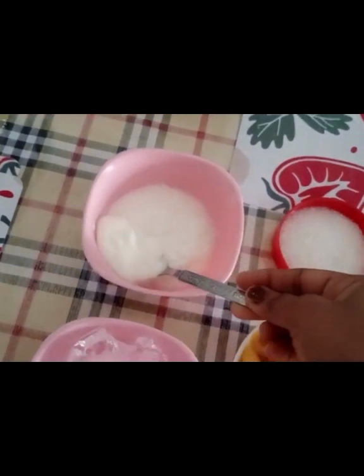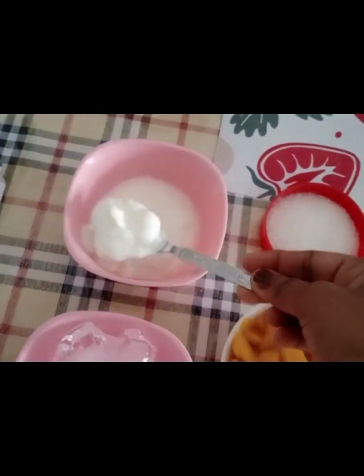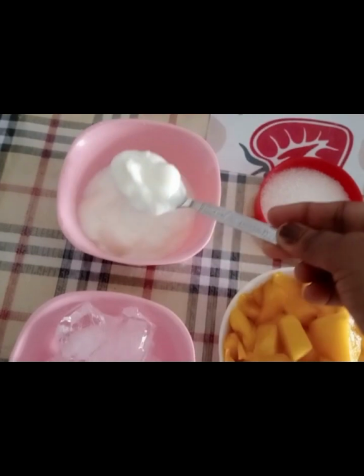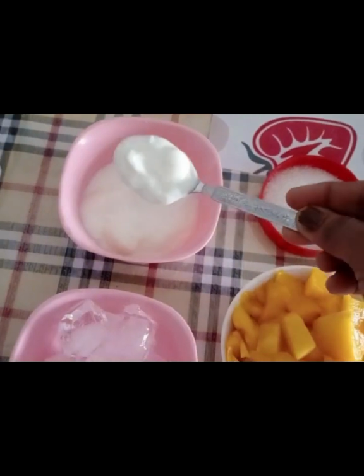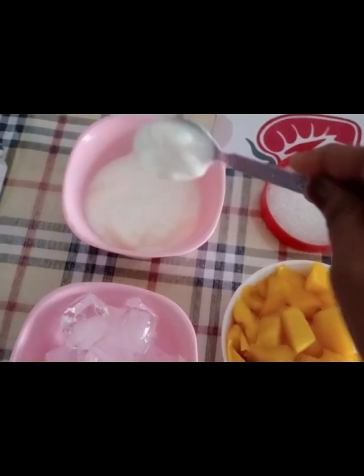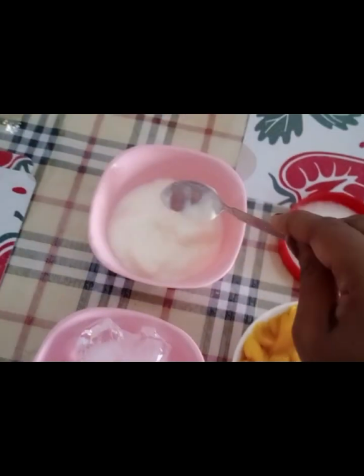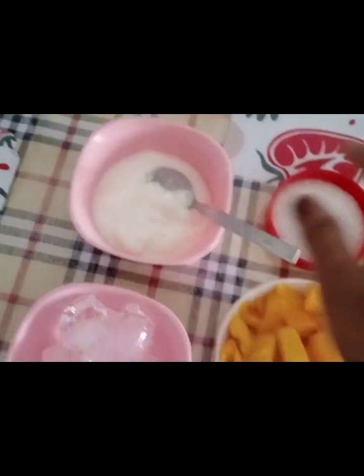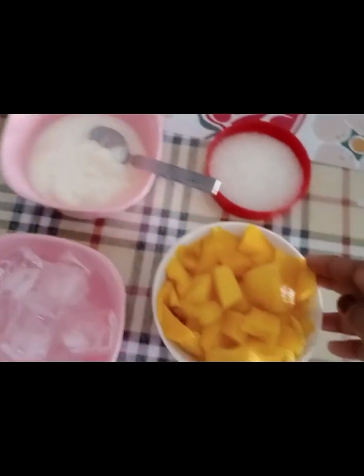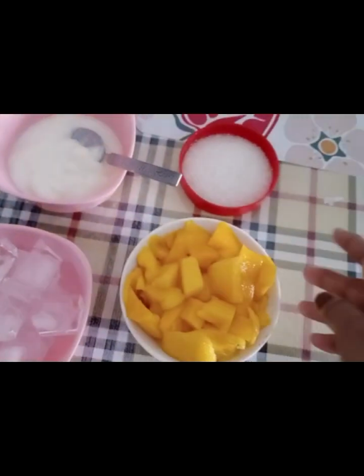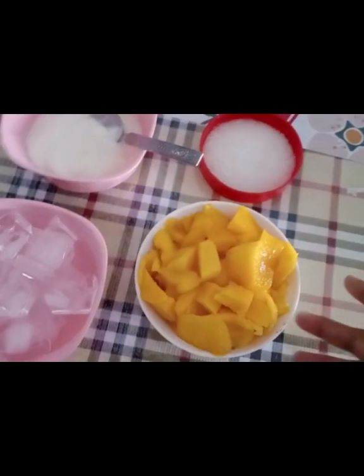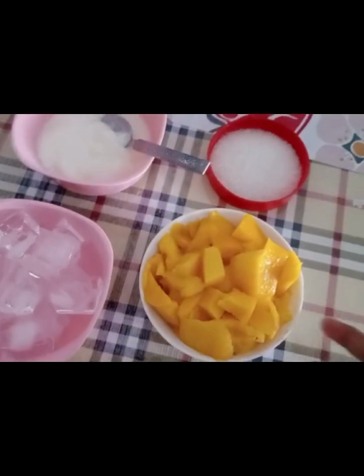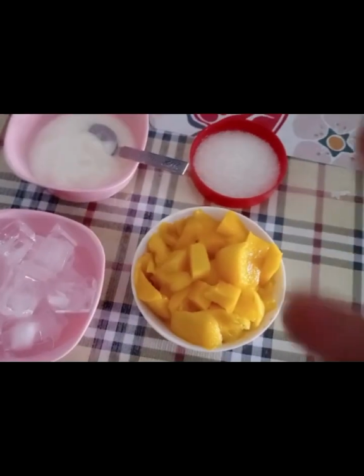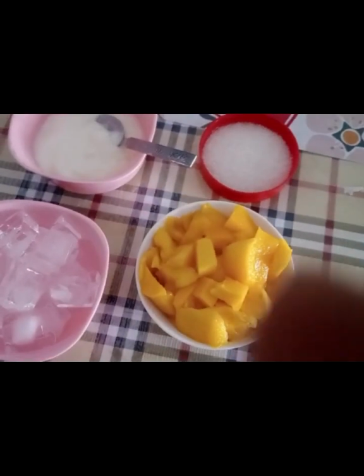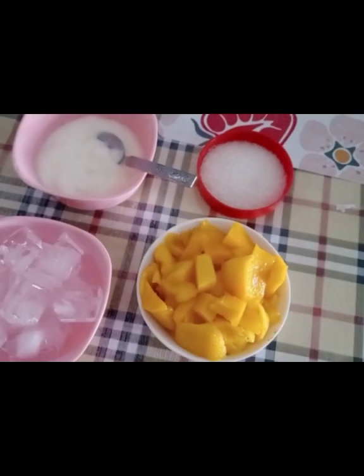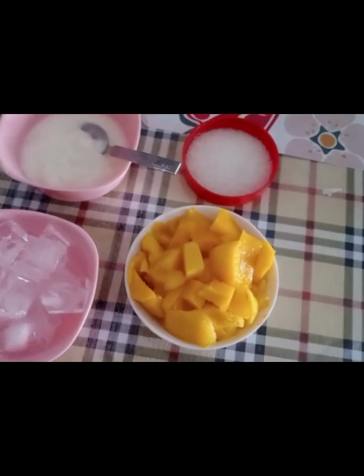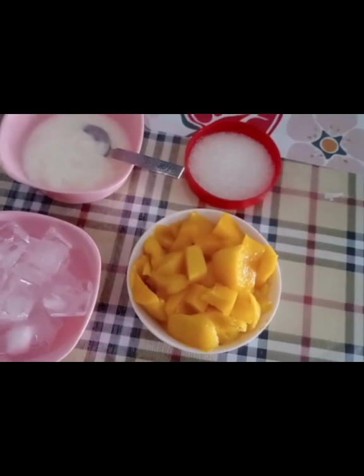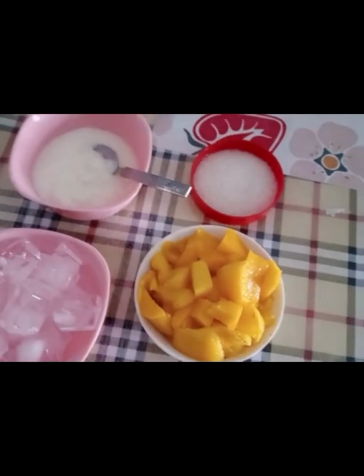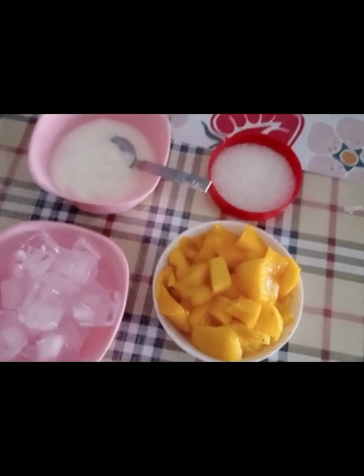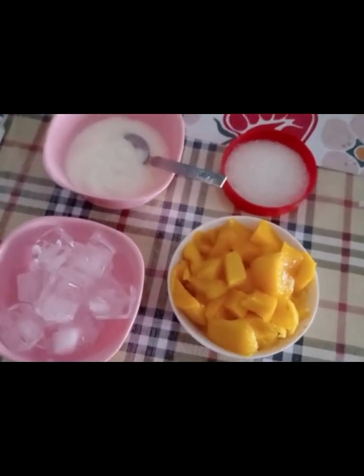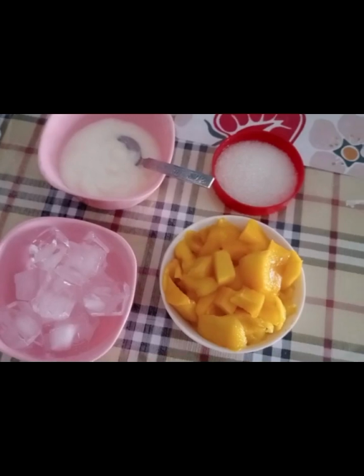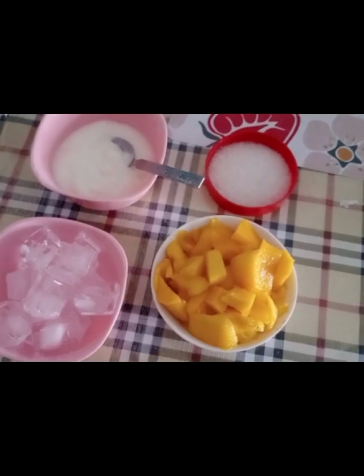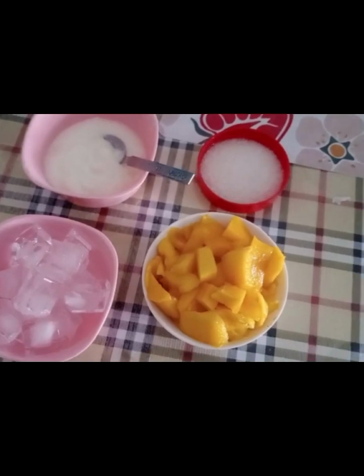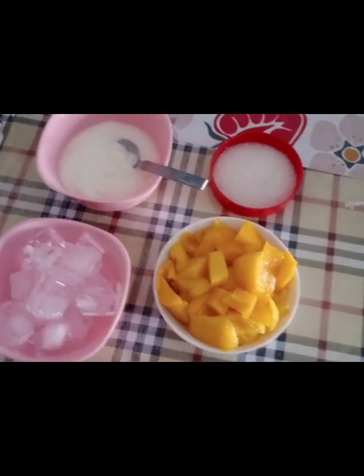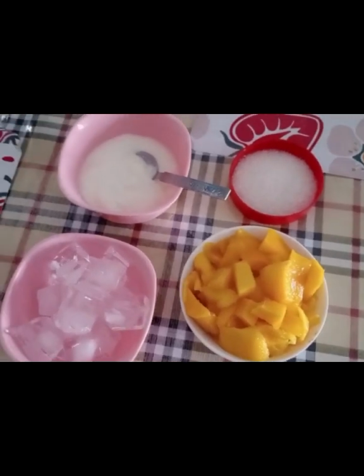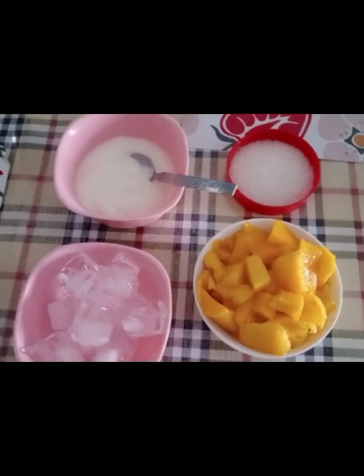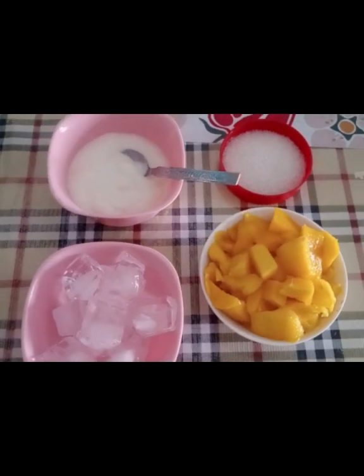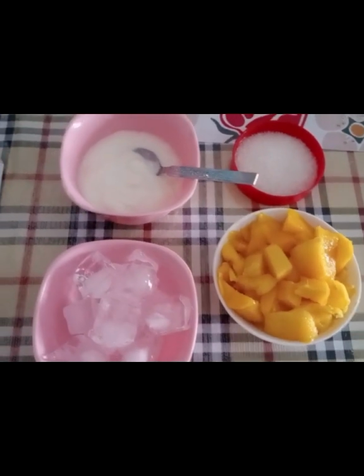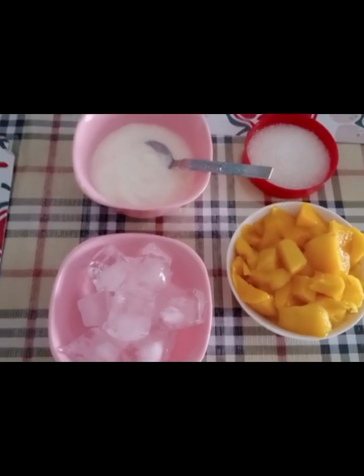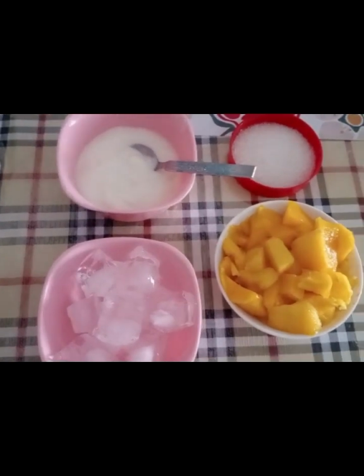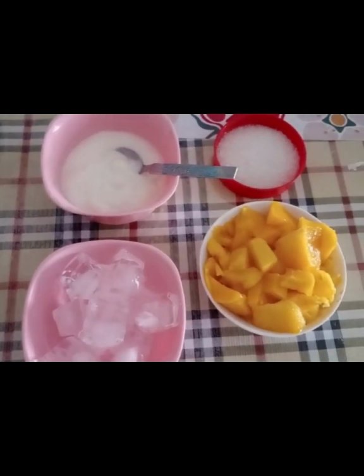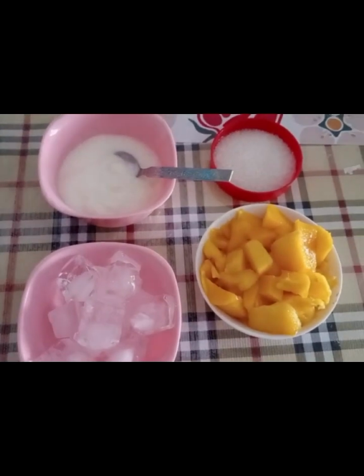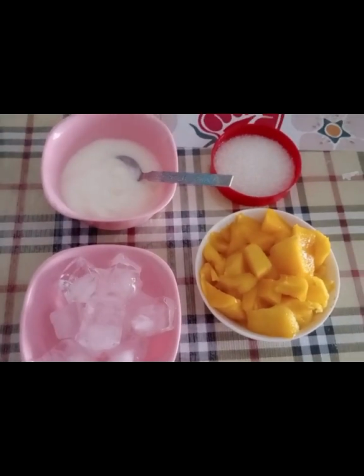The ingredients are mango pieces, milk, curd, sugar, and ice cubes.